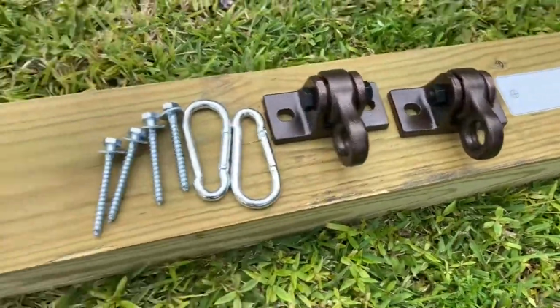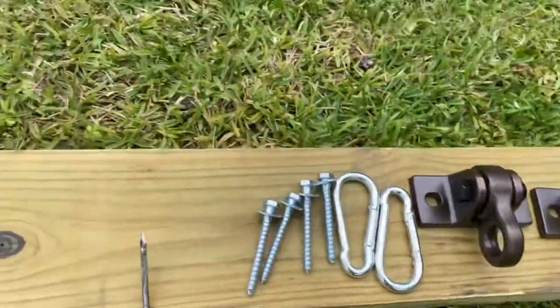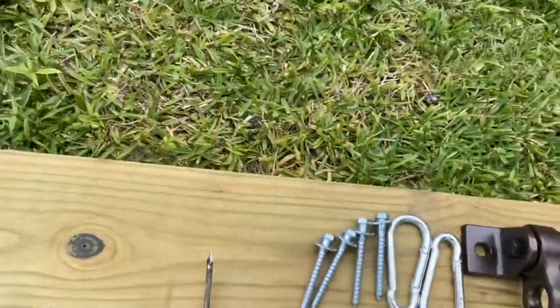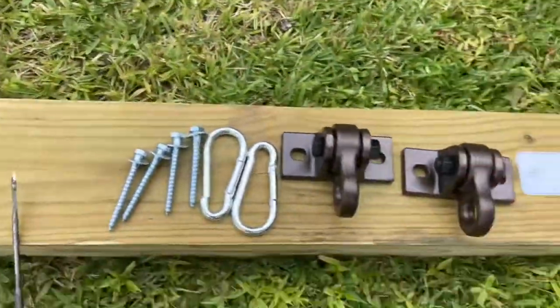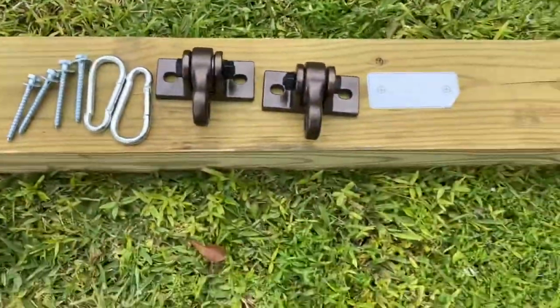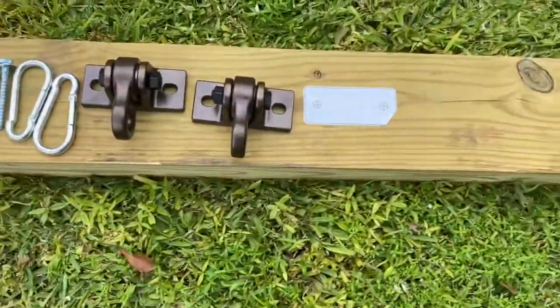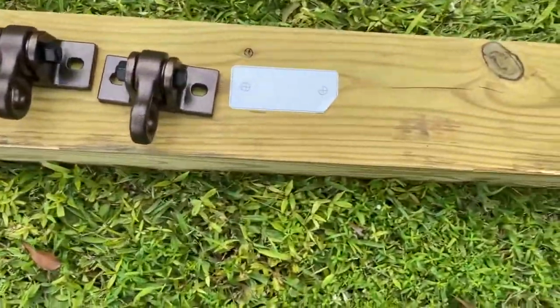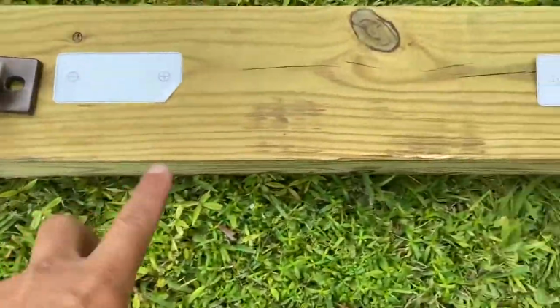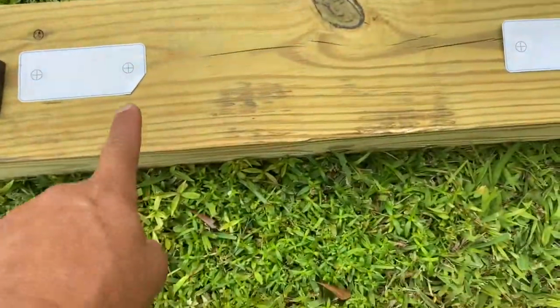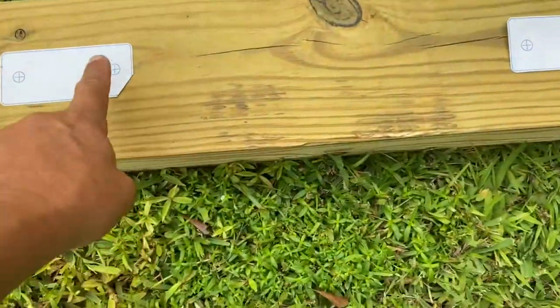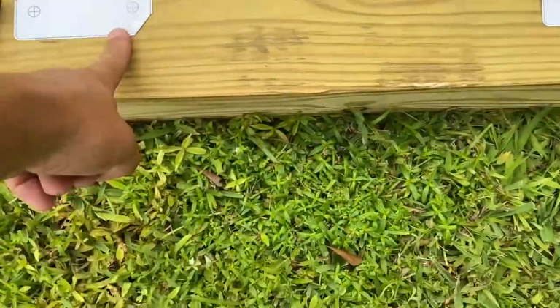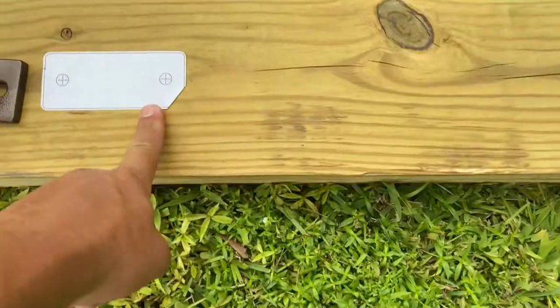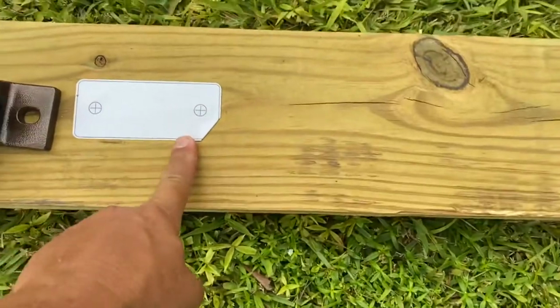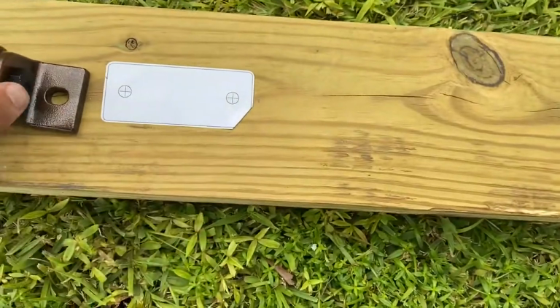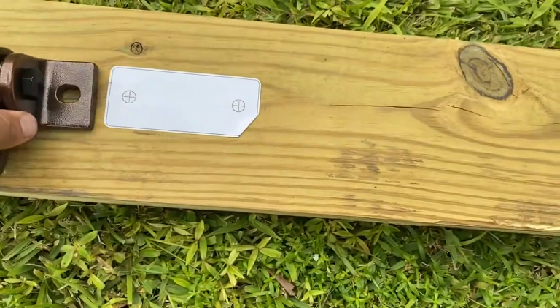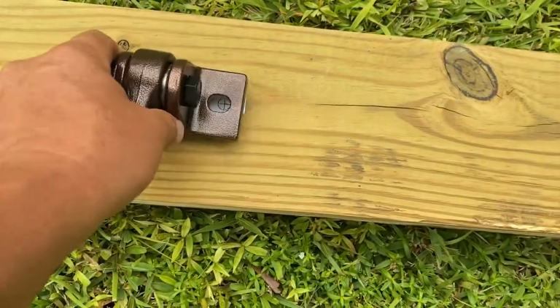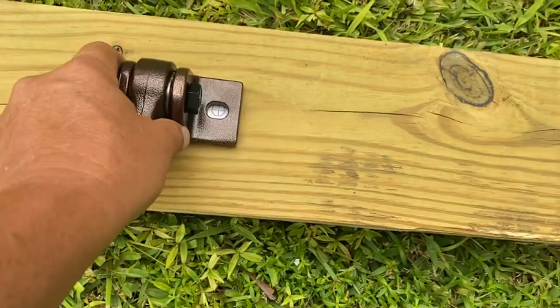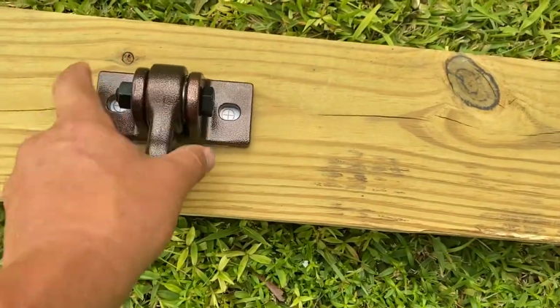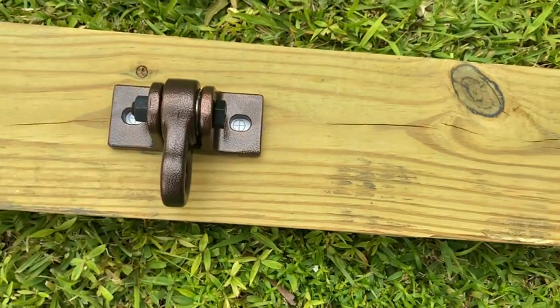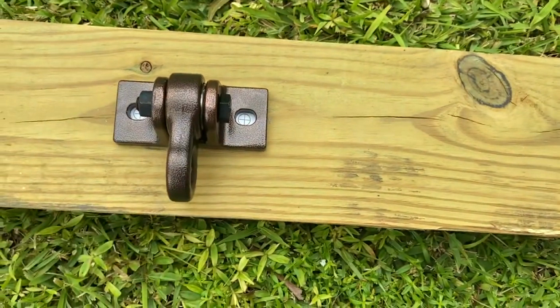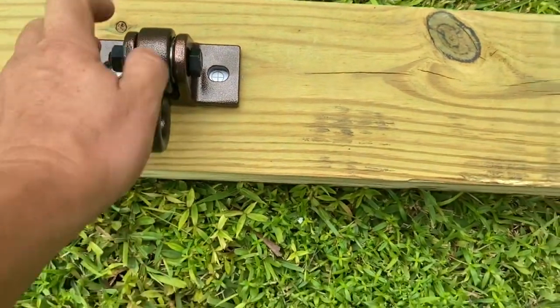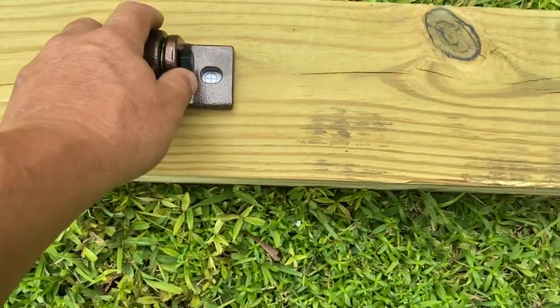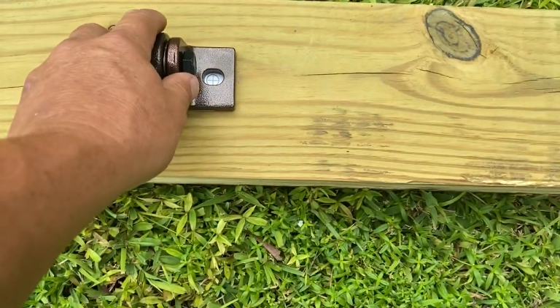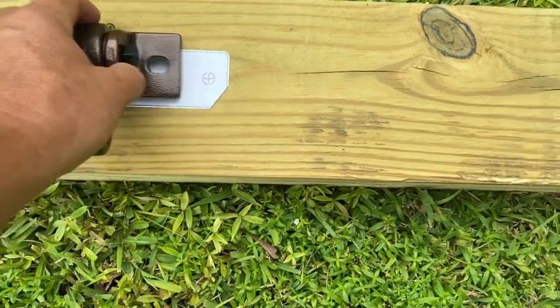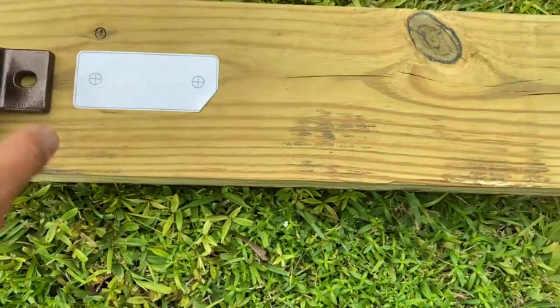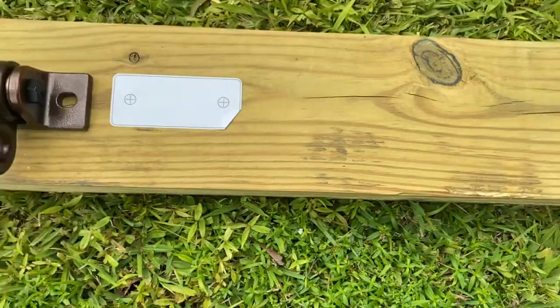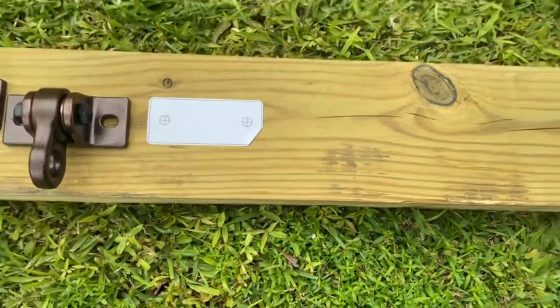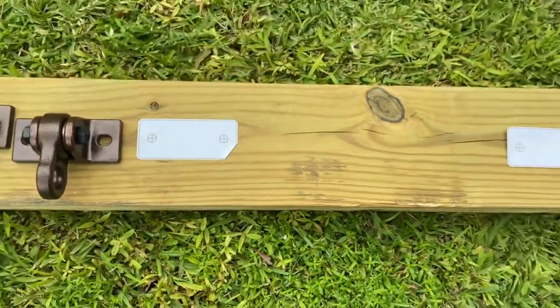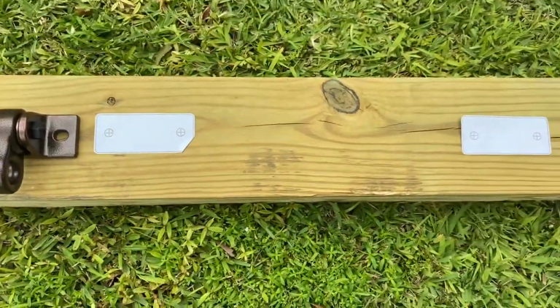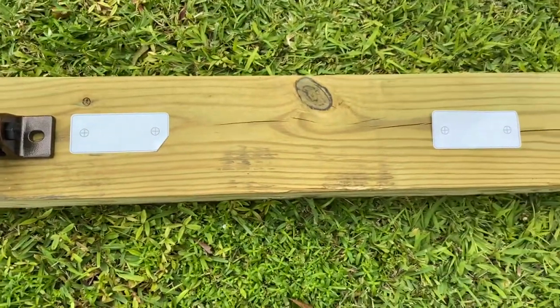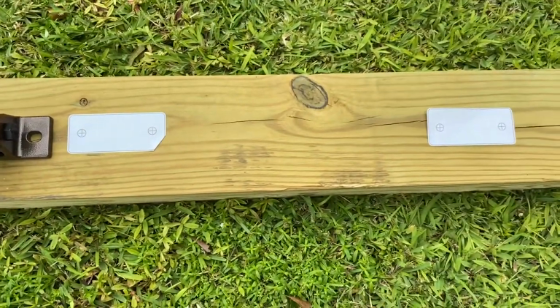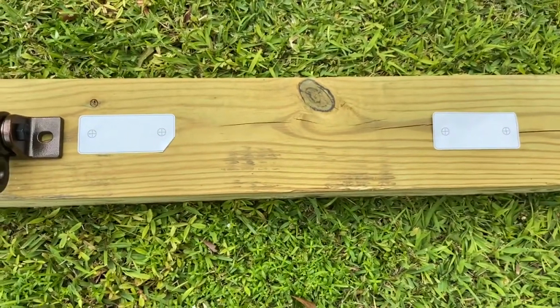So when you get it in the box, look for these stickers. They're basically templates so you know where to put your screws. They're not extremely what I would say necessary, but they're very helpful.